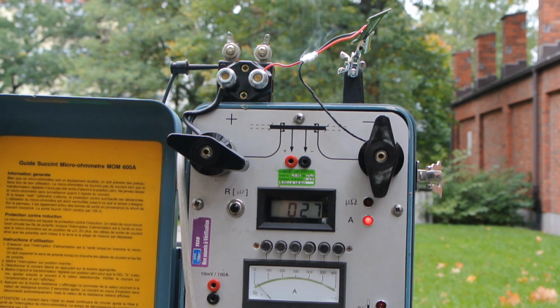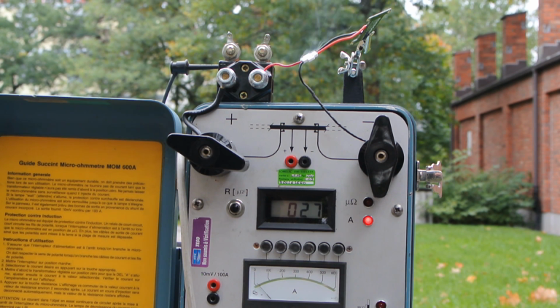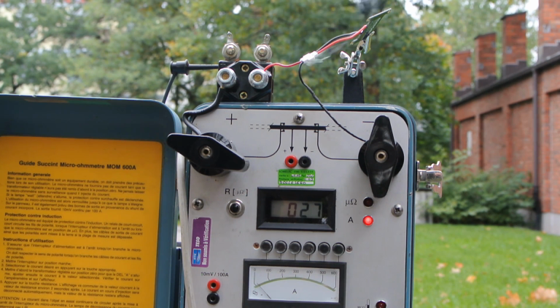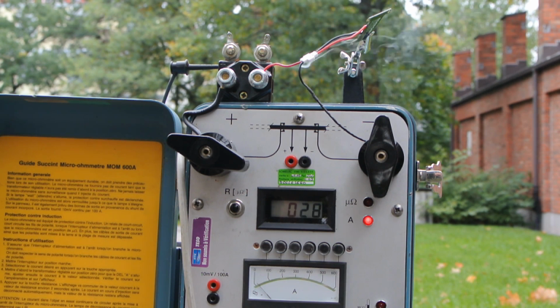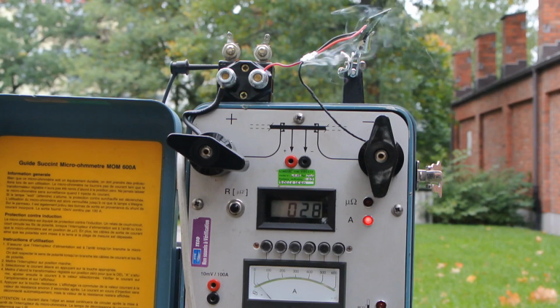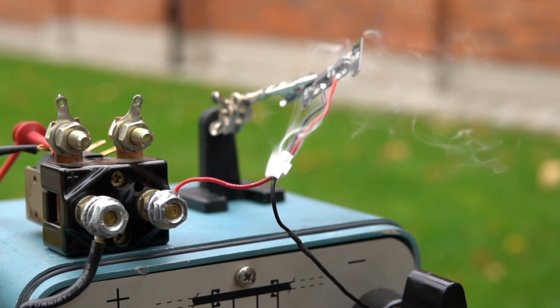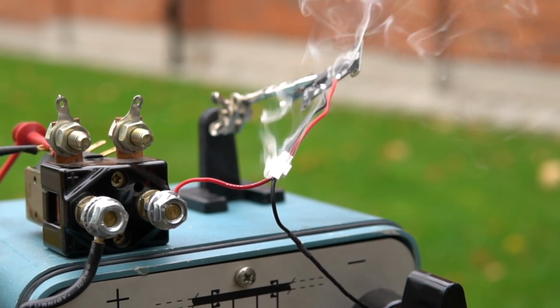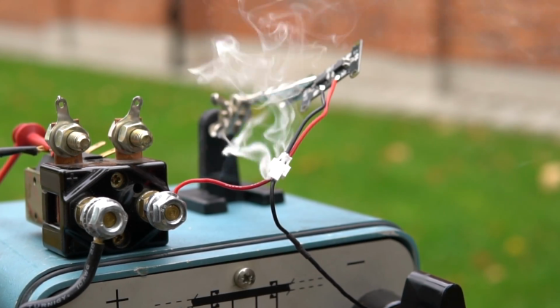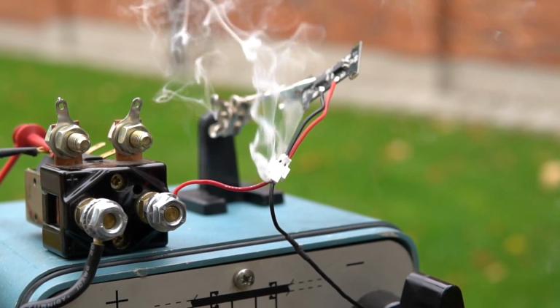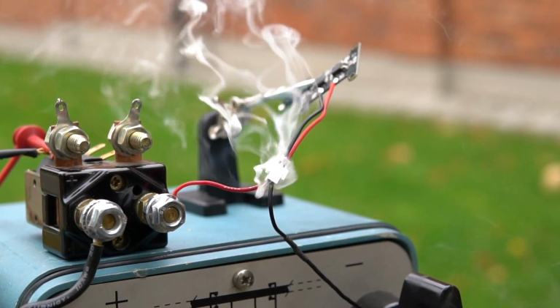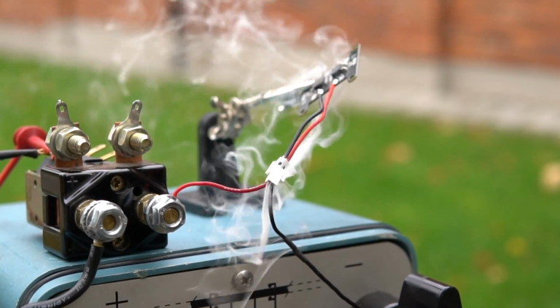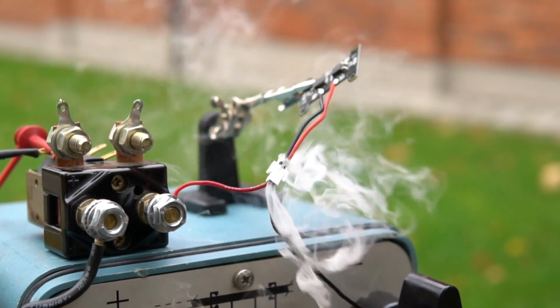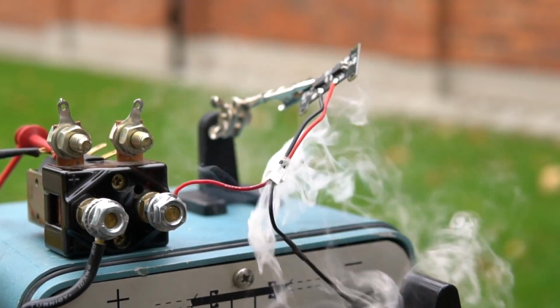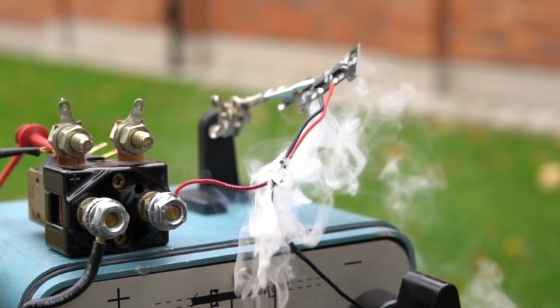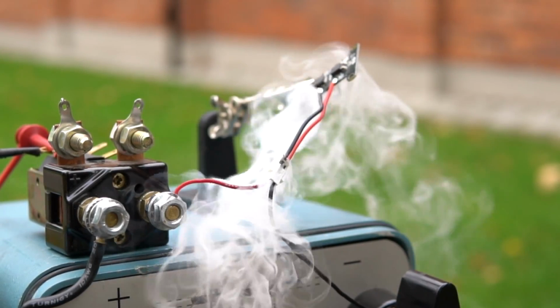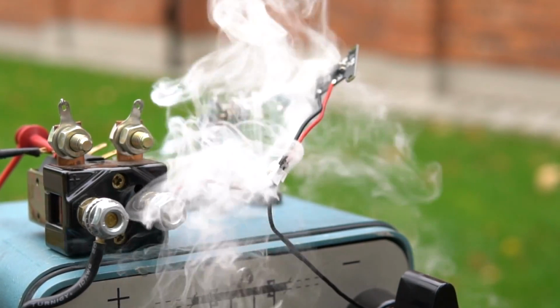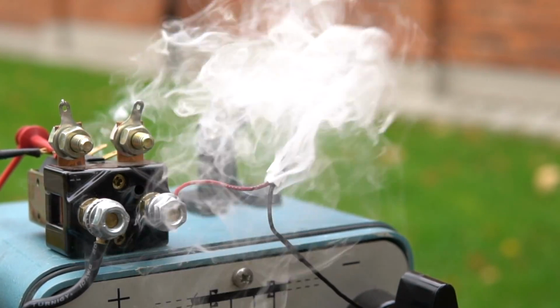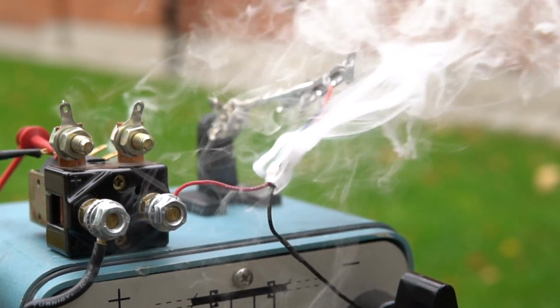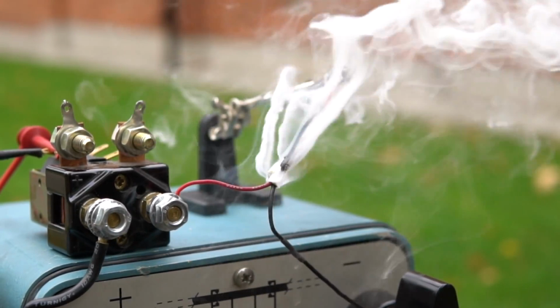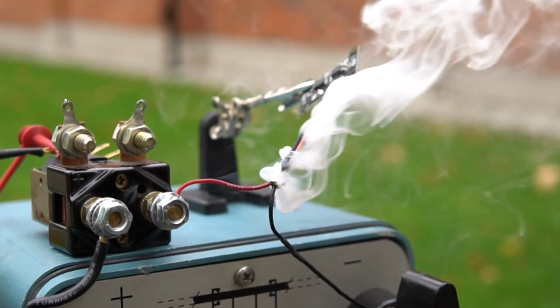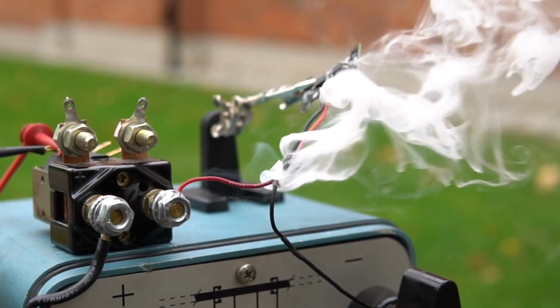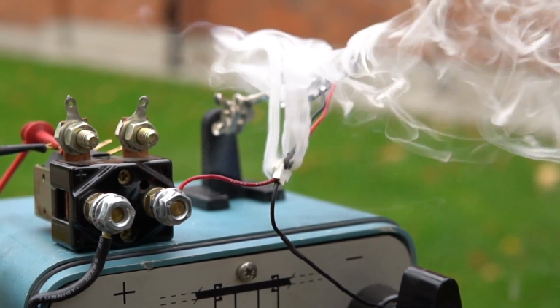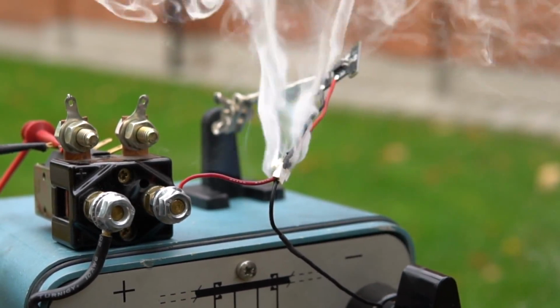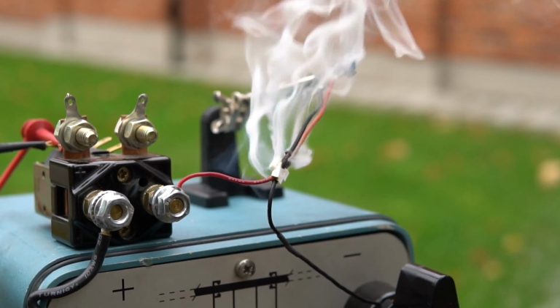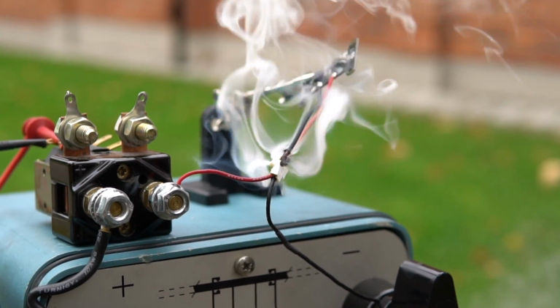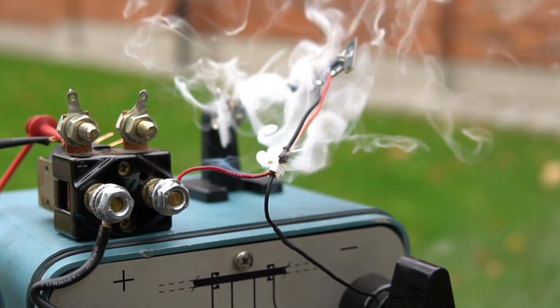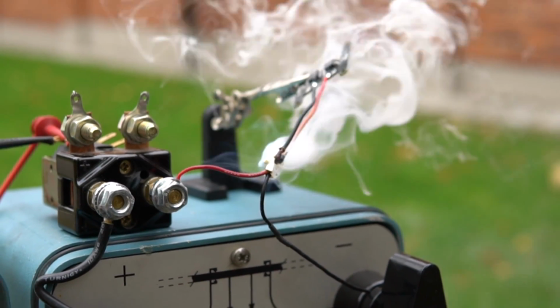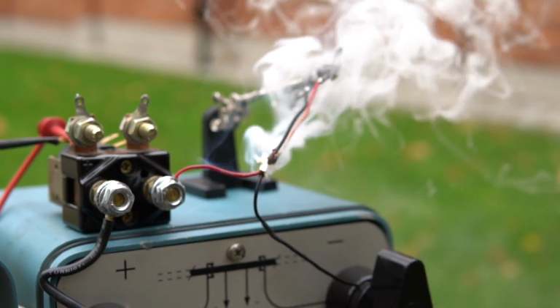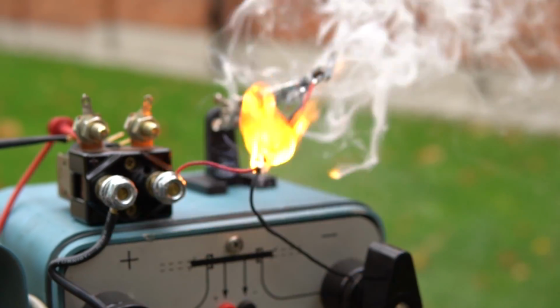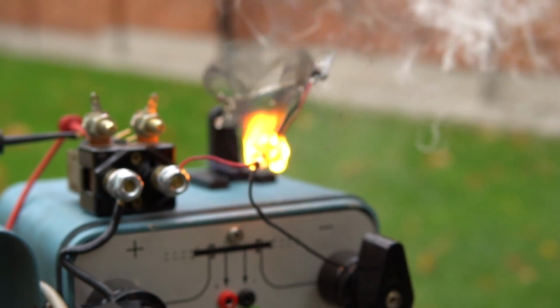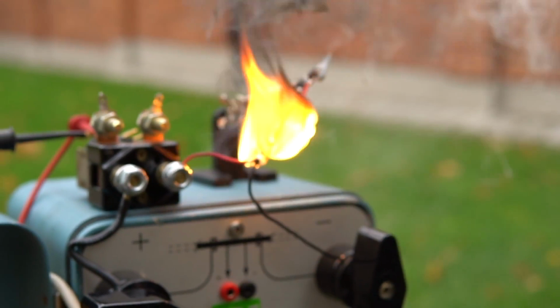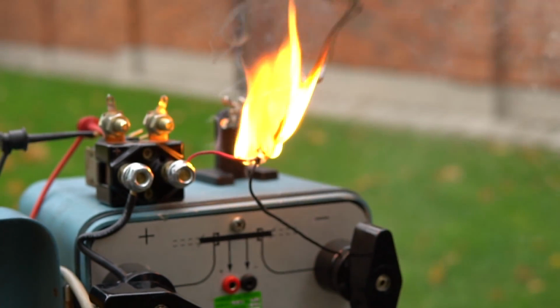Counting down through the 10-second burst test — and no, it cannot handle 30 Amps.